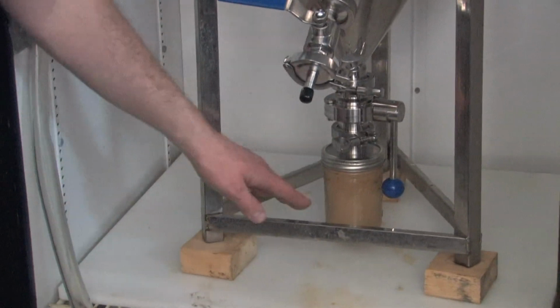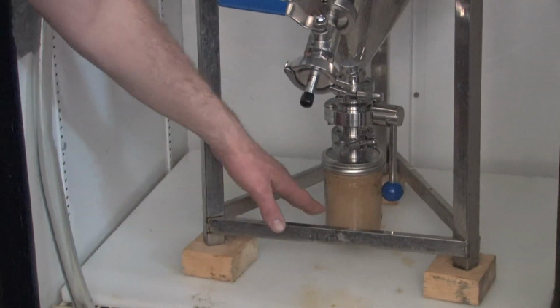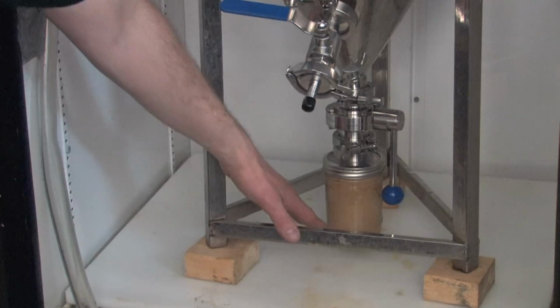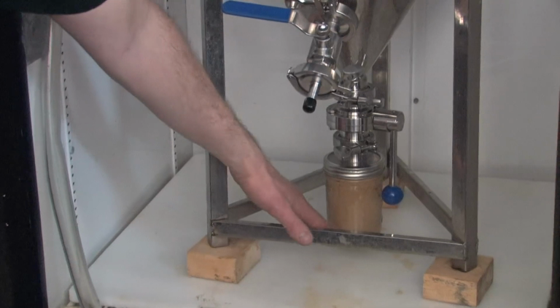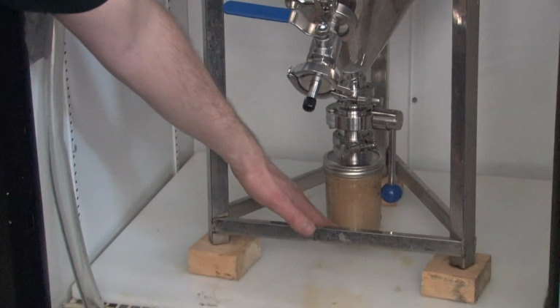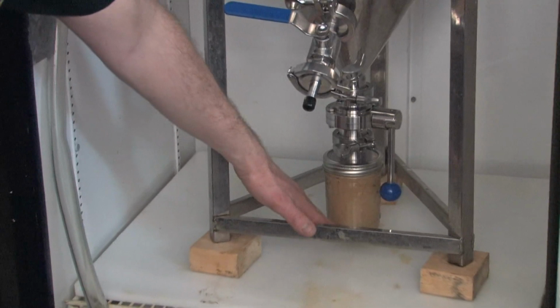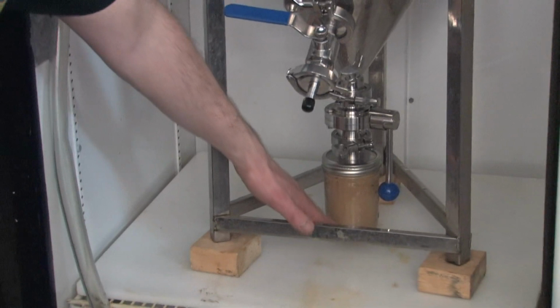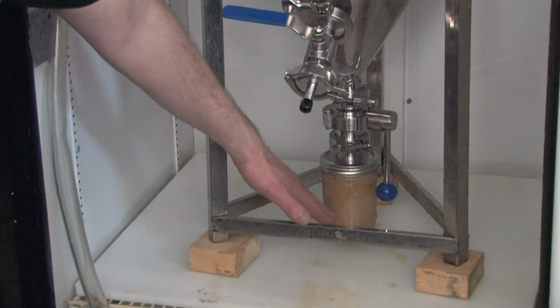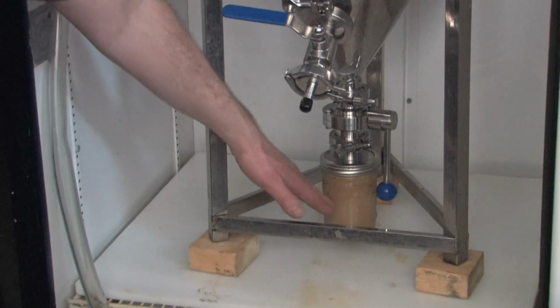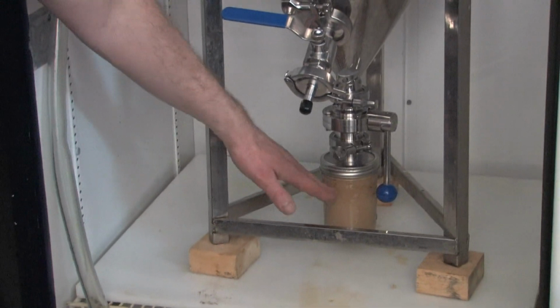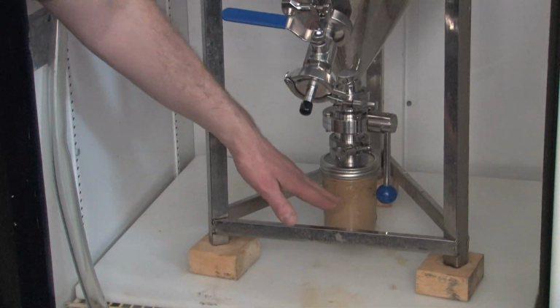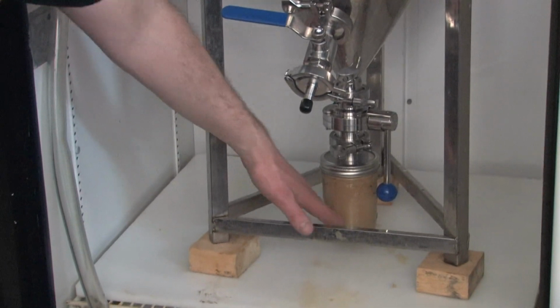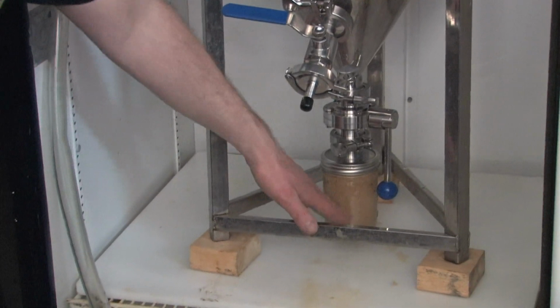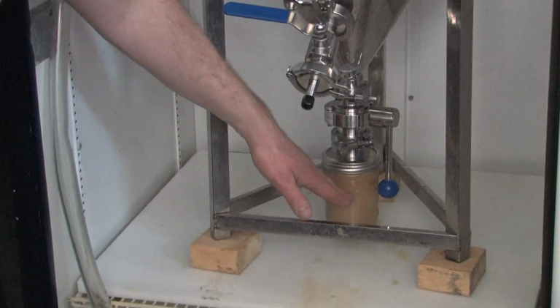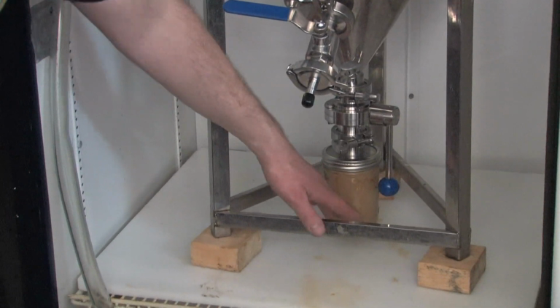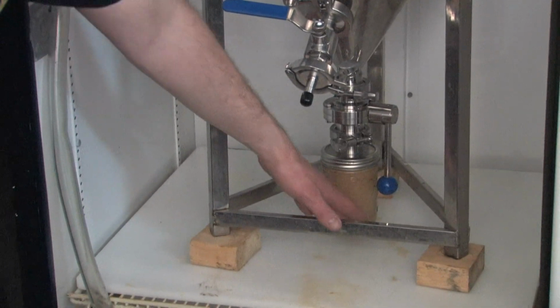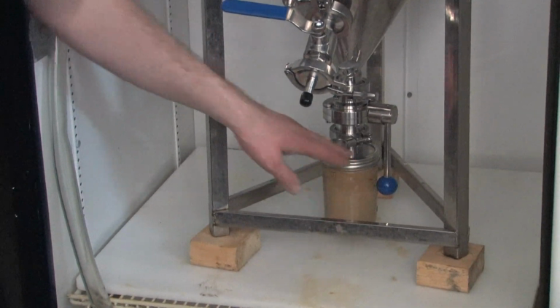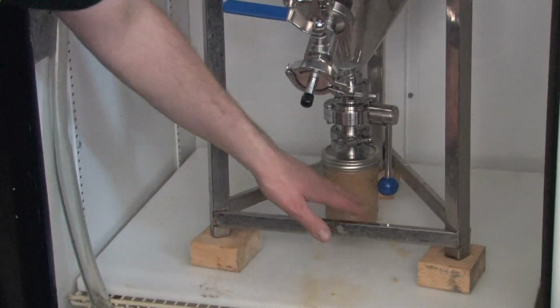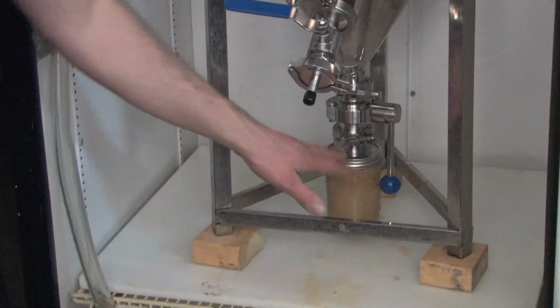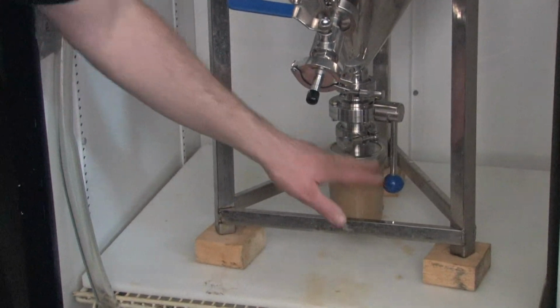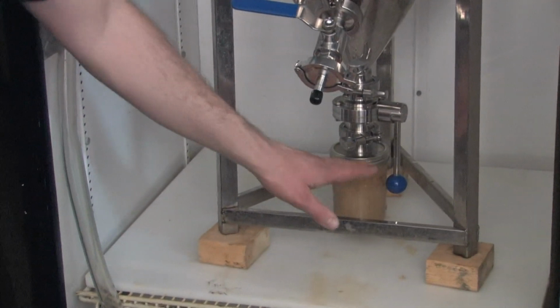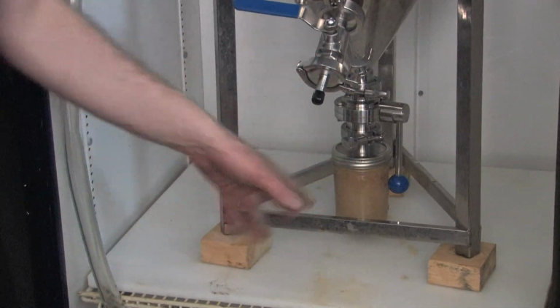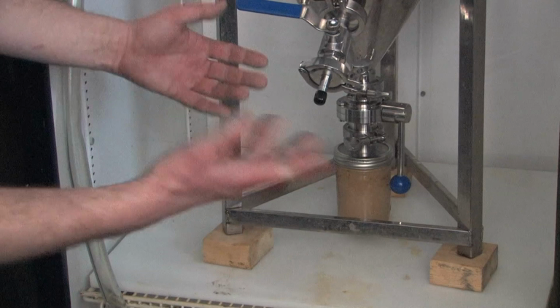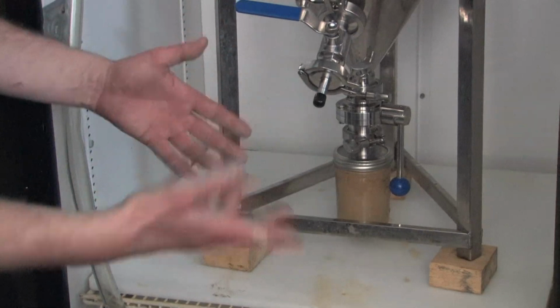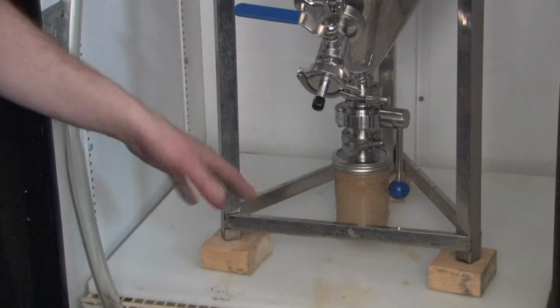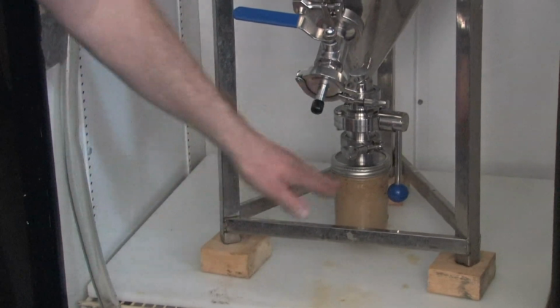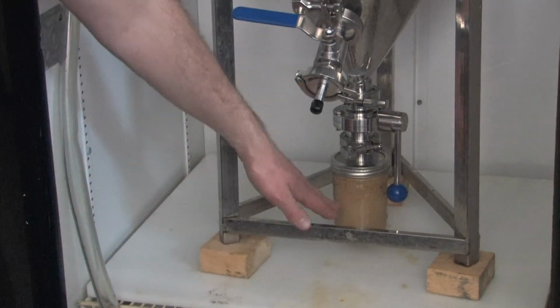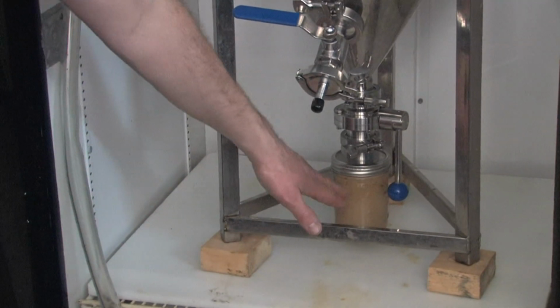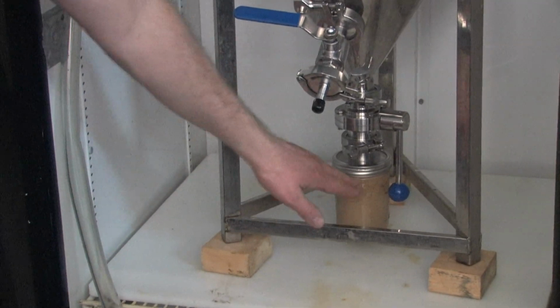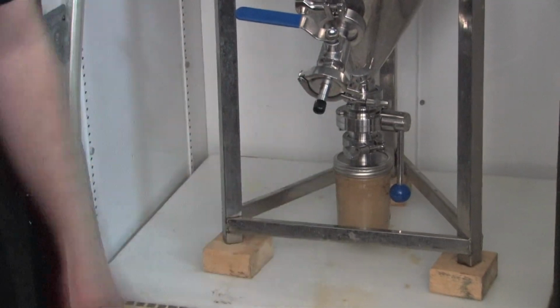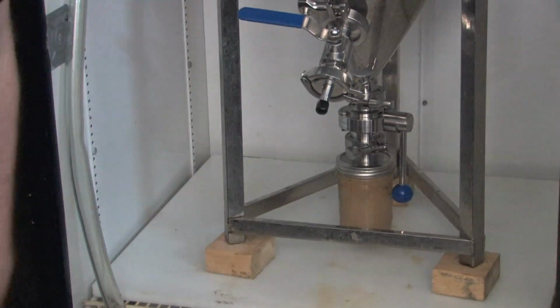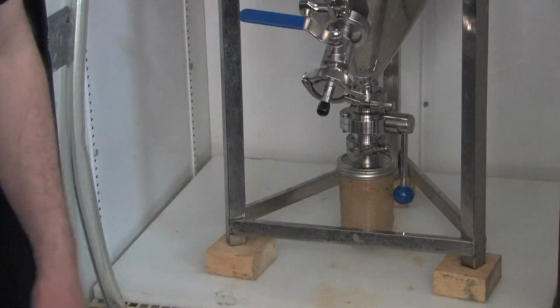In a couple hours, this will start all breaking up and you'll see the beer, then you'll see the yeast all active. It's pretty fun, pretty cool, something to look at.